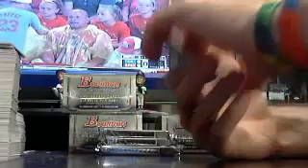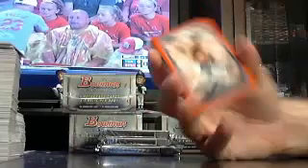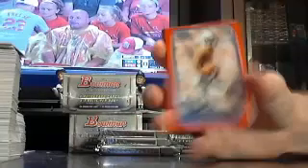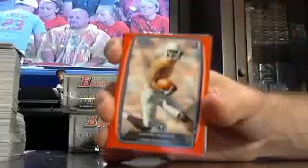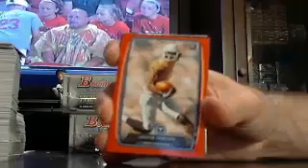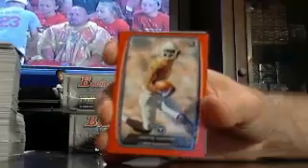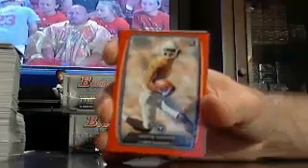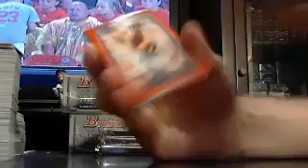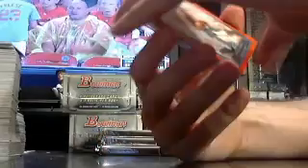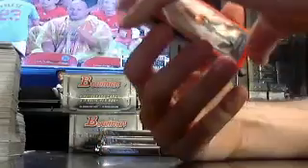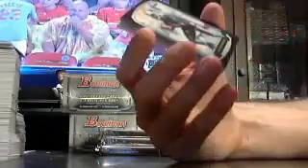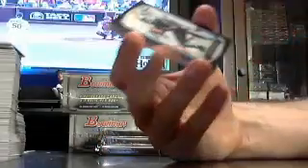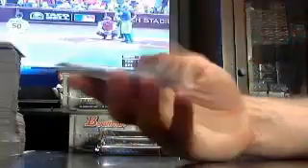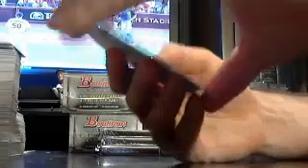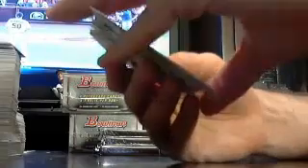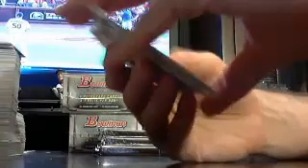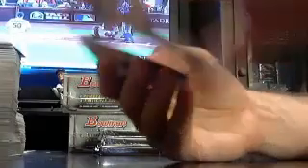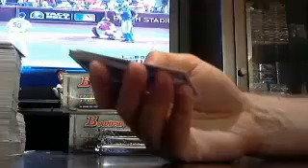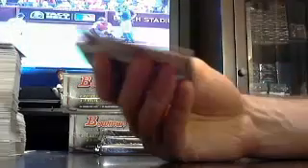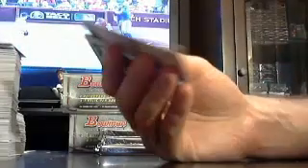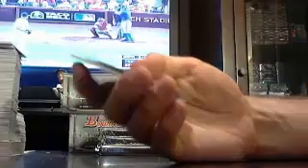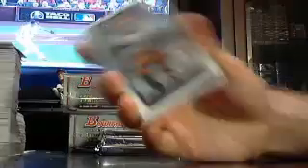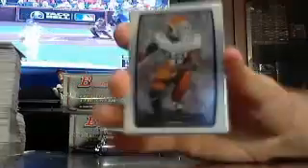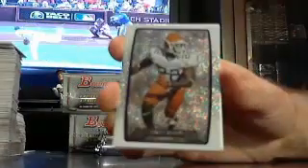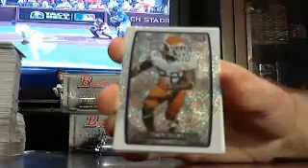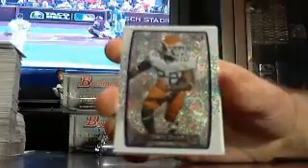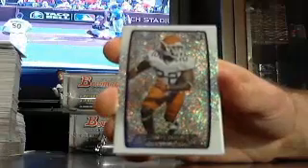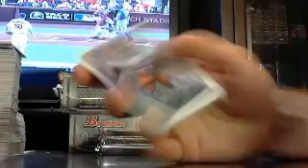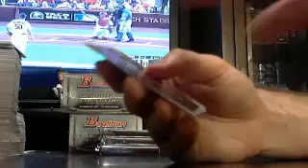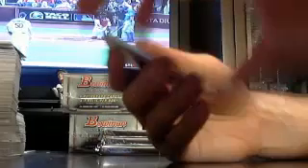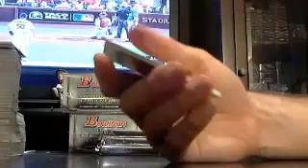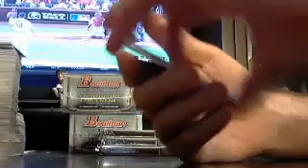Got a Titan — Quentin Justin Hunter — out of $1.99. And a Raven, Matt Elam — that is not numbered.